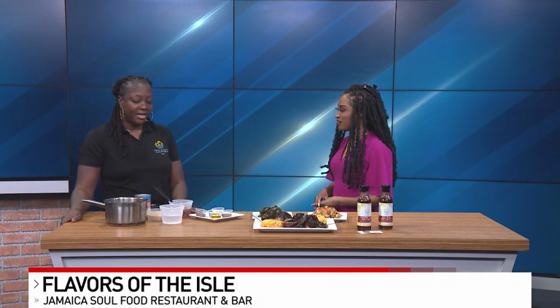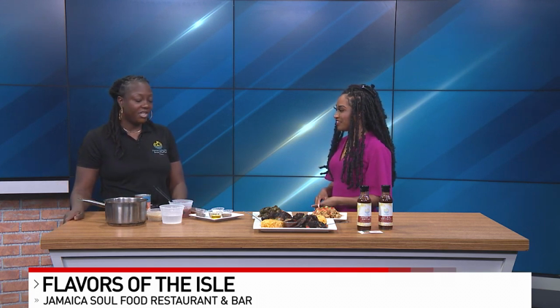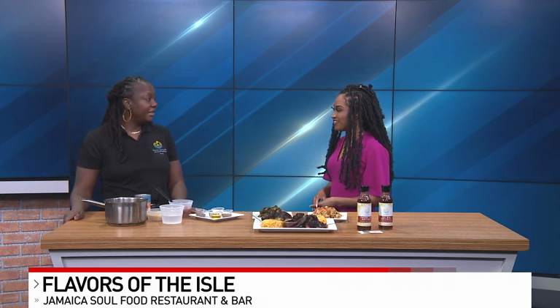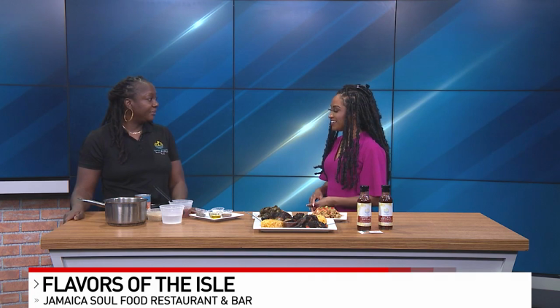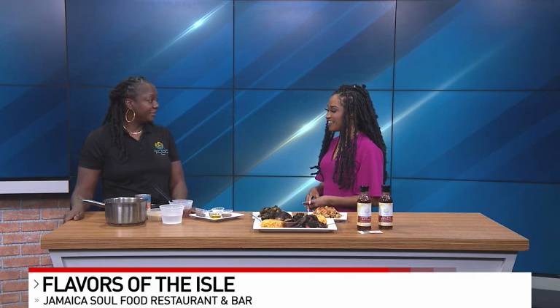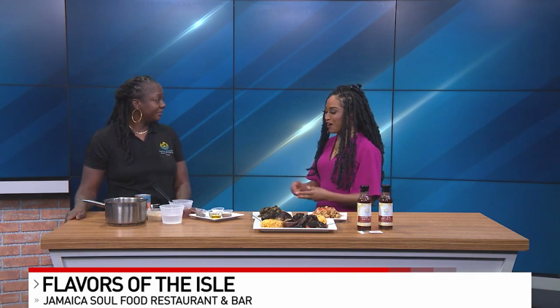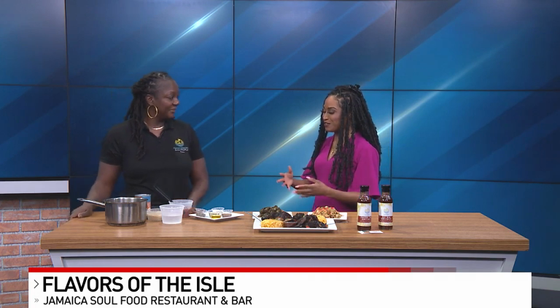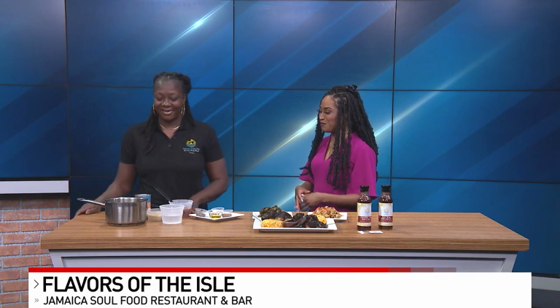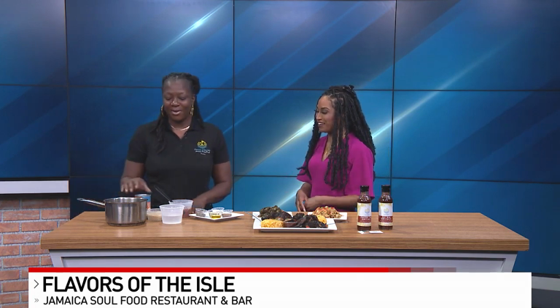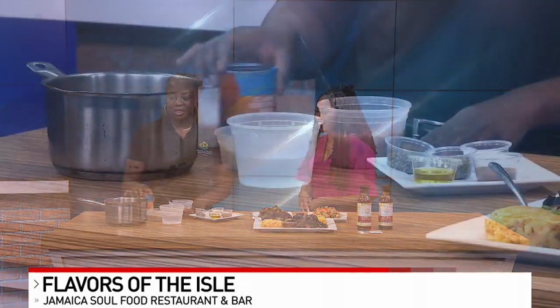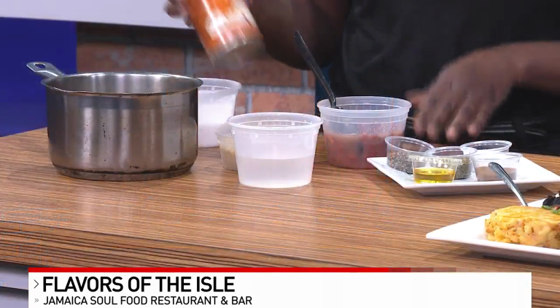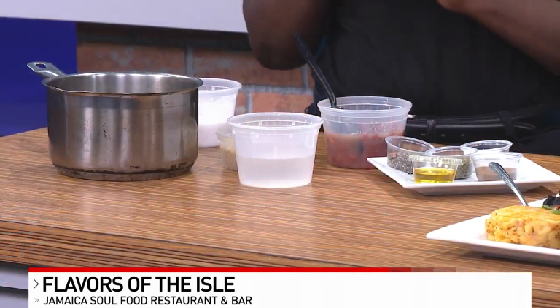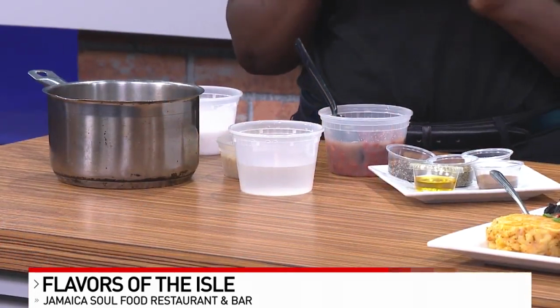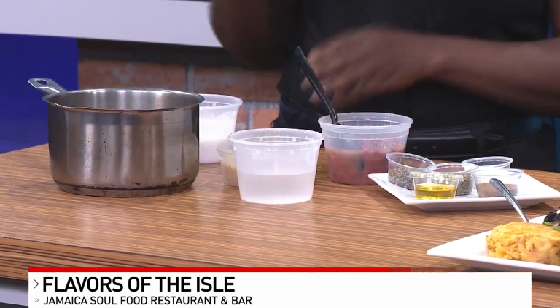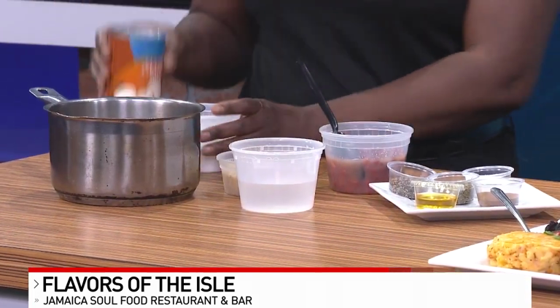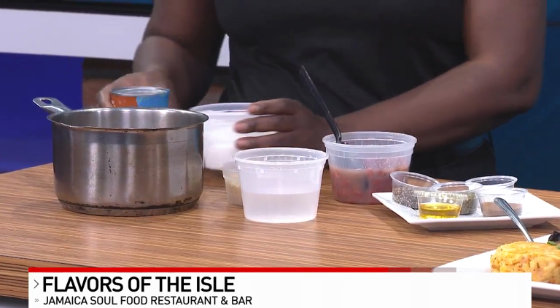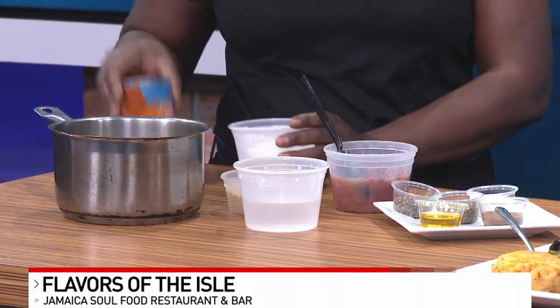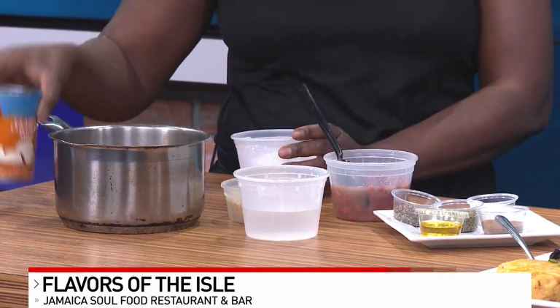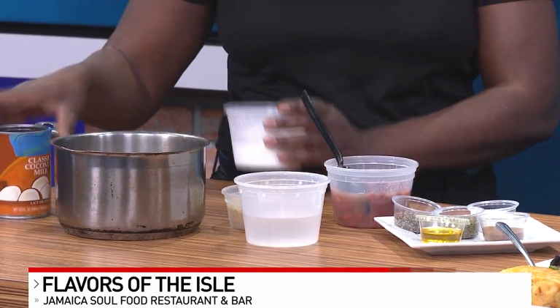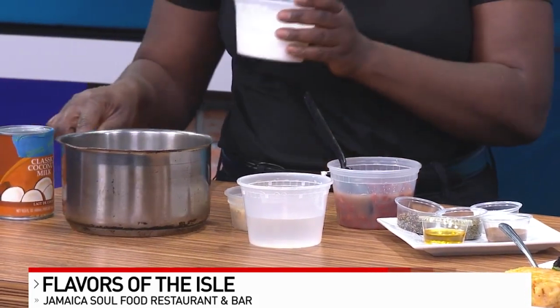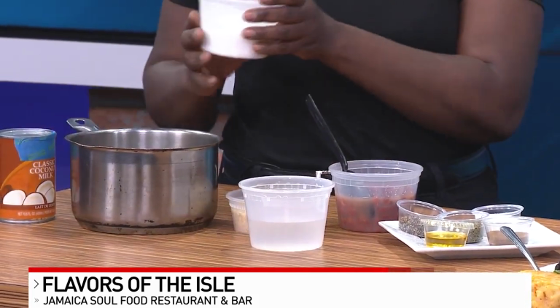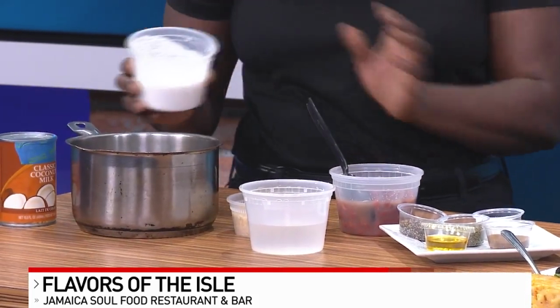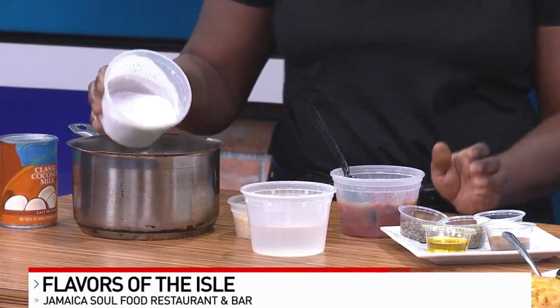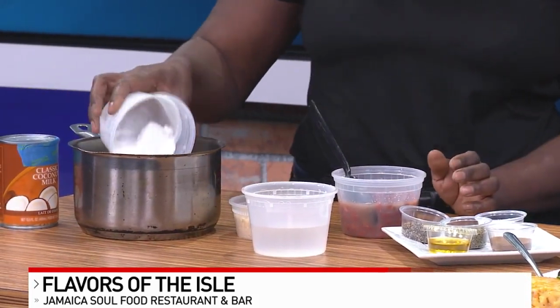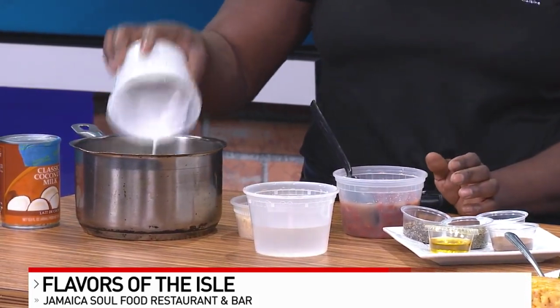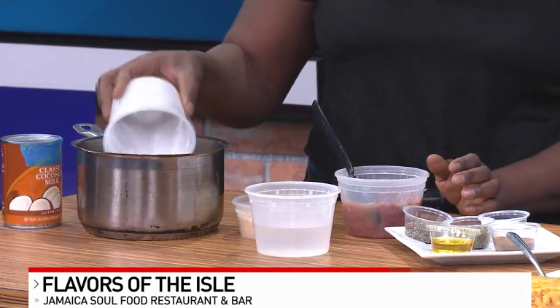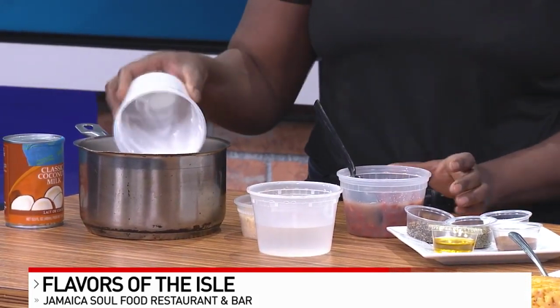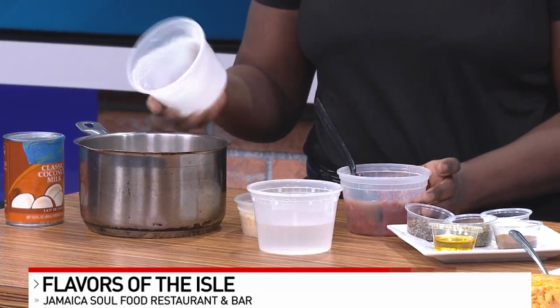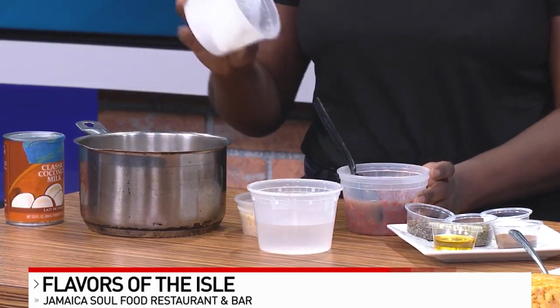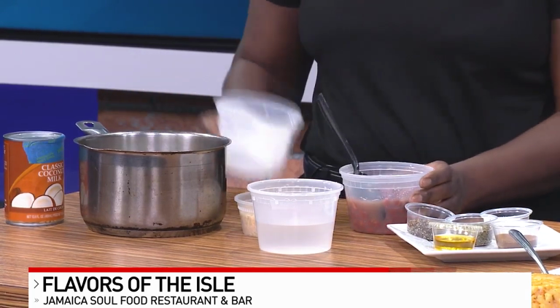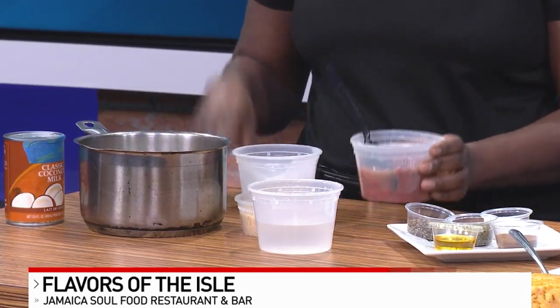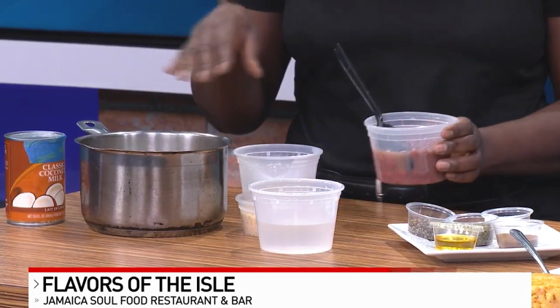Perfect, so it's very simple. Walk us through if you don't mind. So we have coconut milk — any coconut milk would do. We're just going to pour this right into the pot. It can be a little solid; it doesn't matter, that's just a little fat.